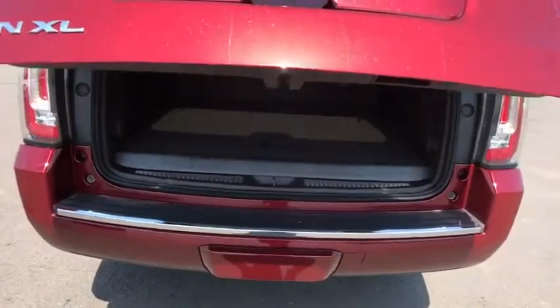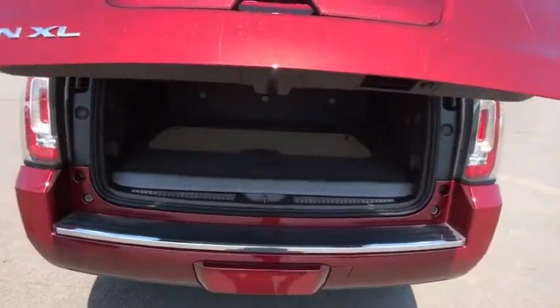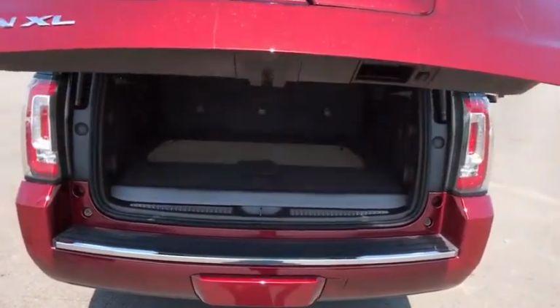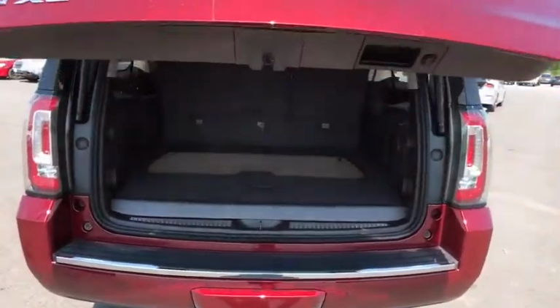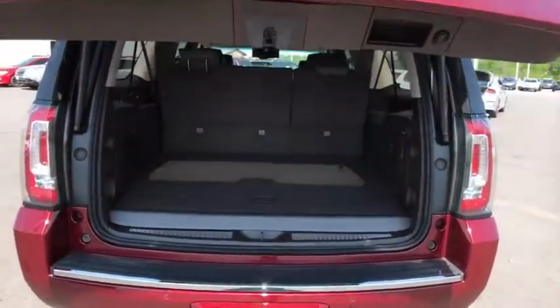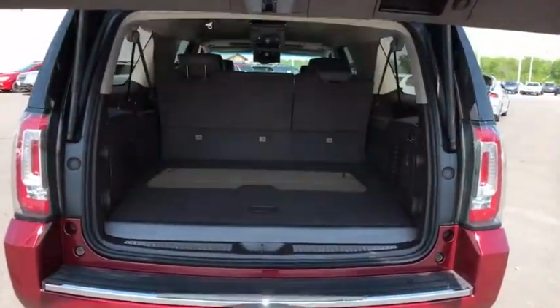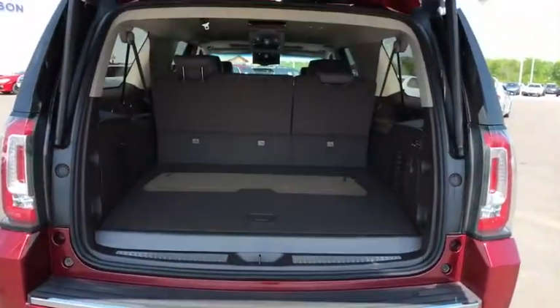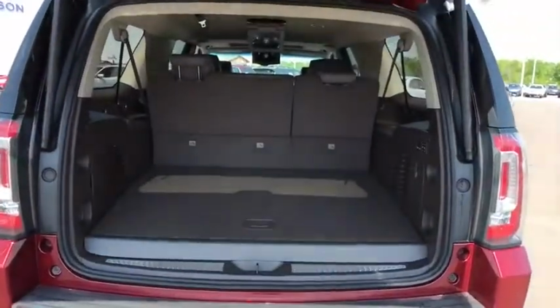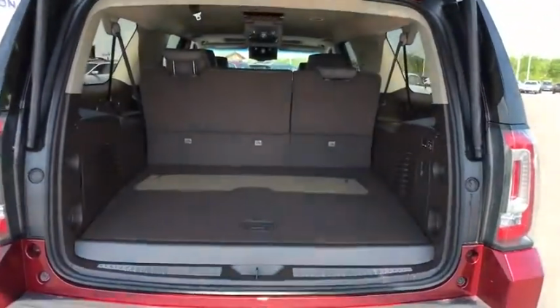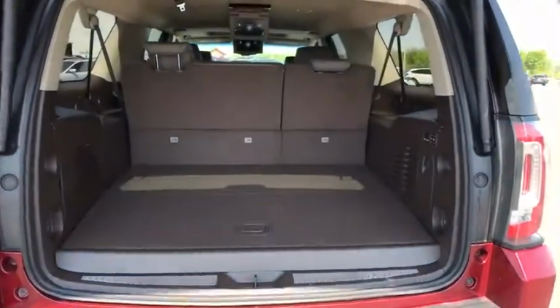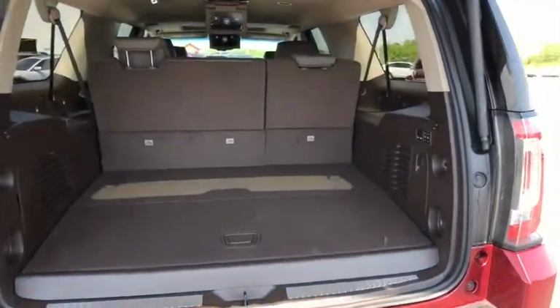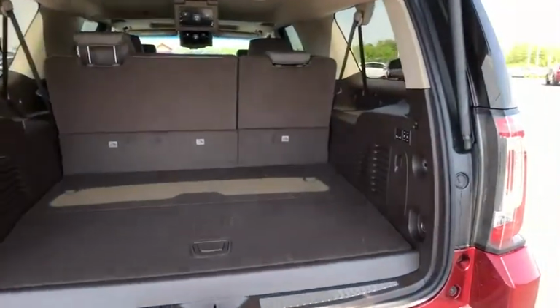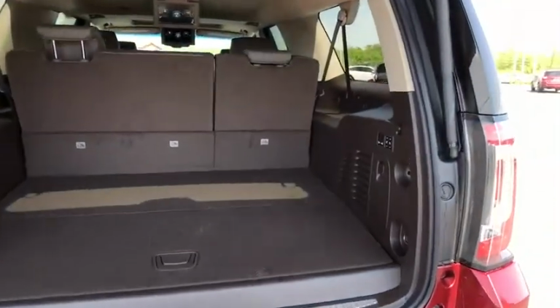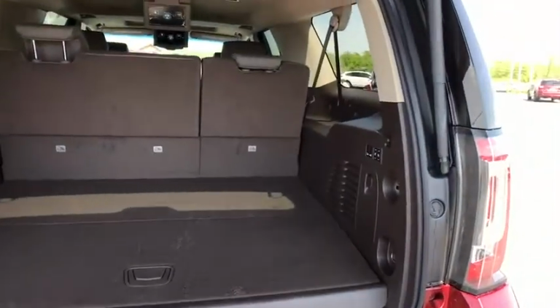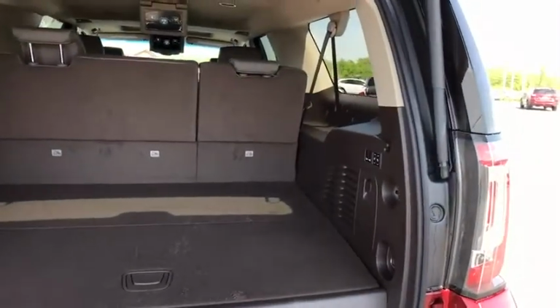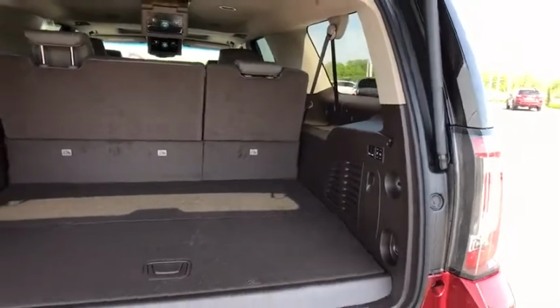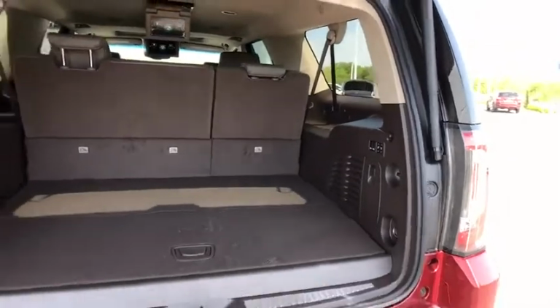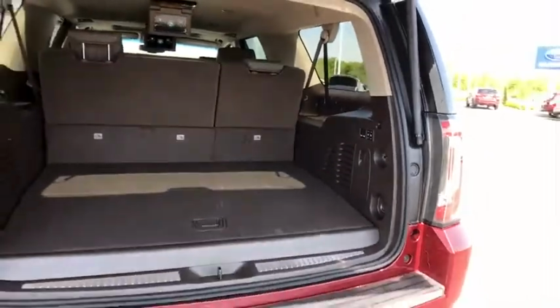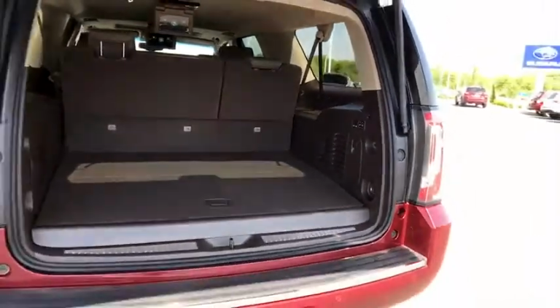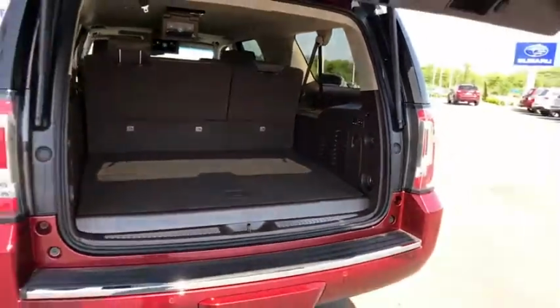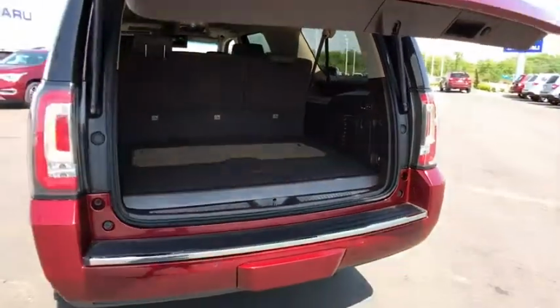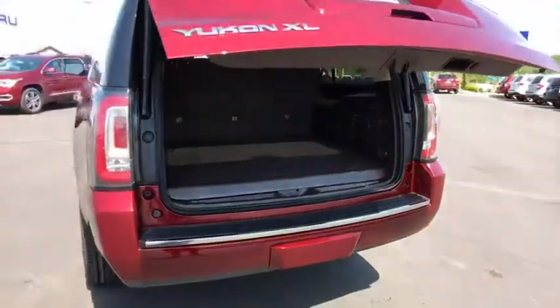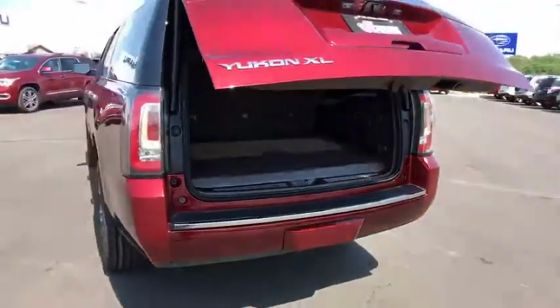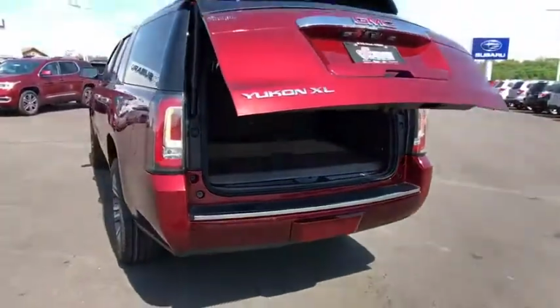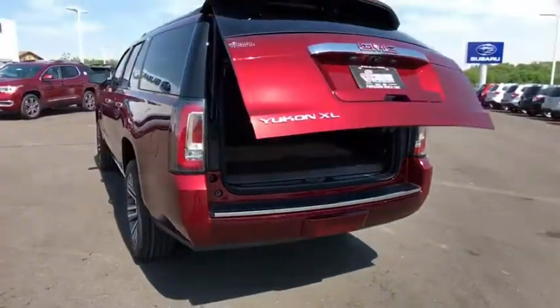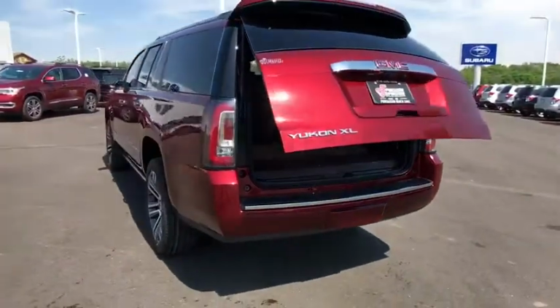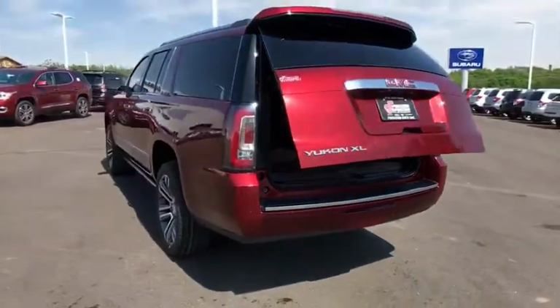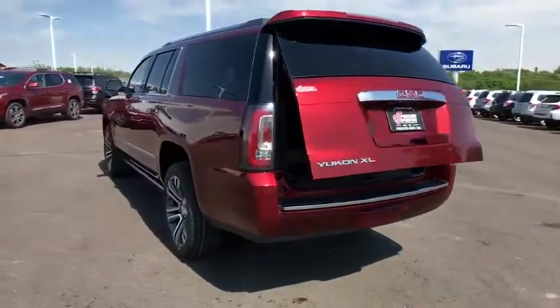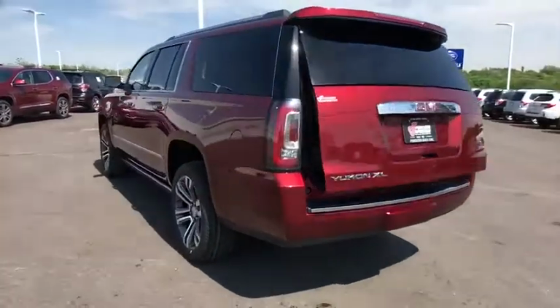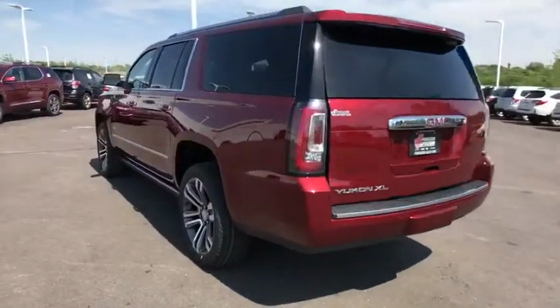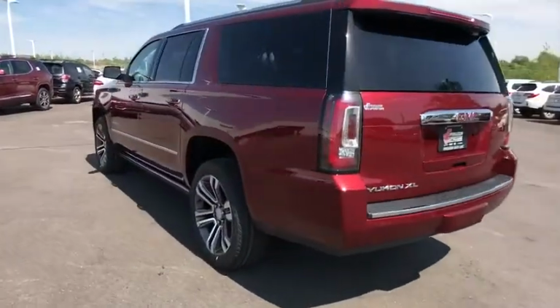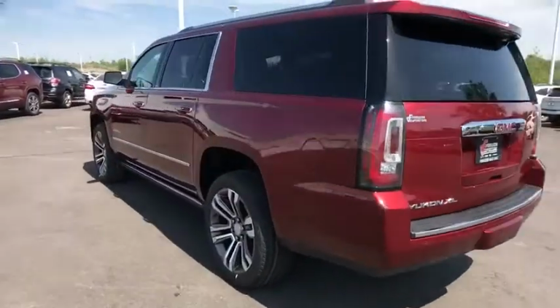Backup camera, leather-wrapped steering wheel, Bluetooth, power steering, adjustable steering wheel, auto-dimming rear-view mirror, keyless start, floor mats.